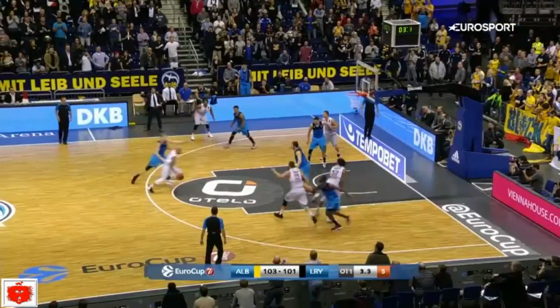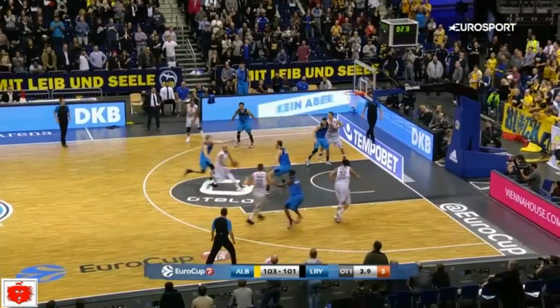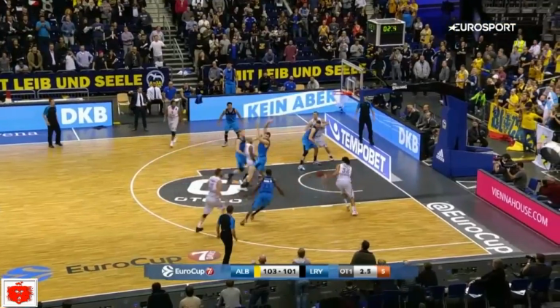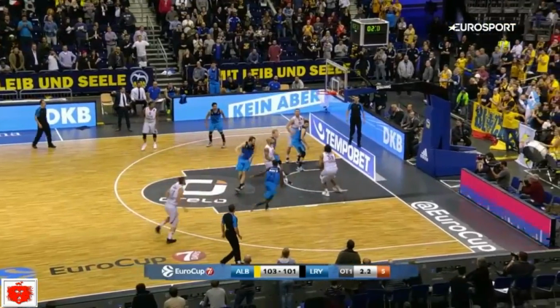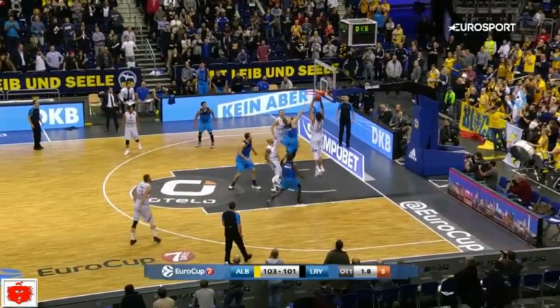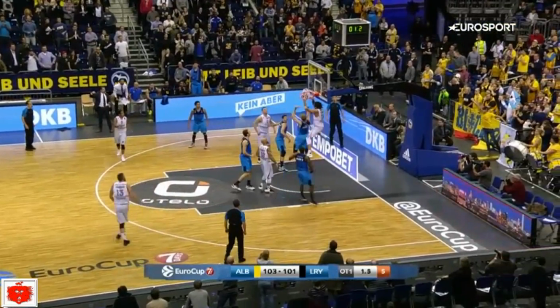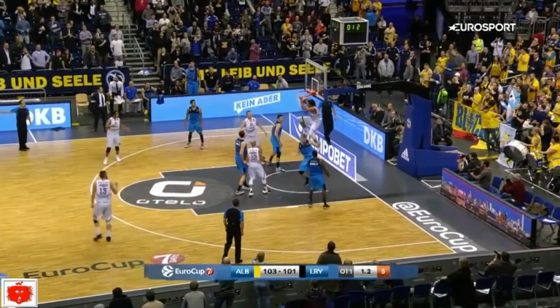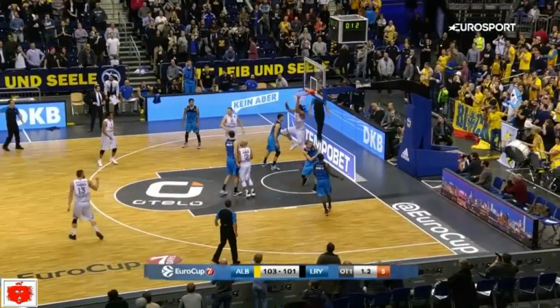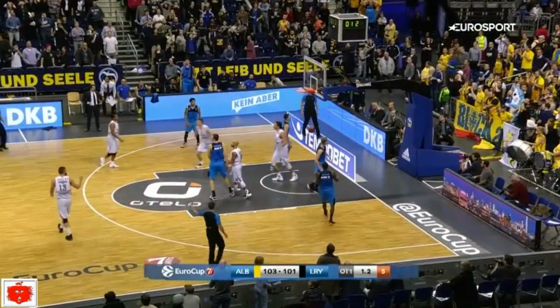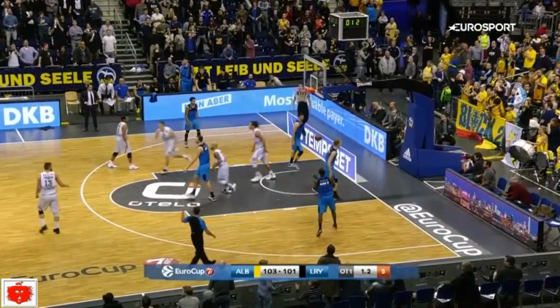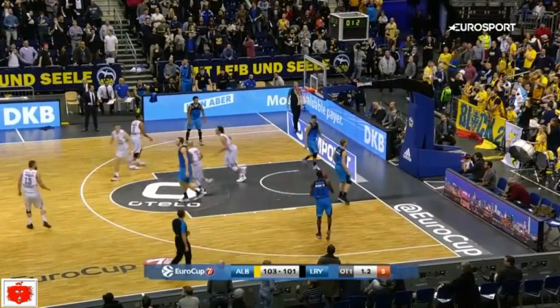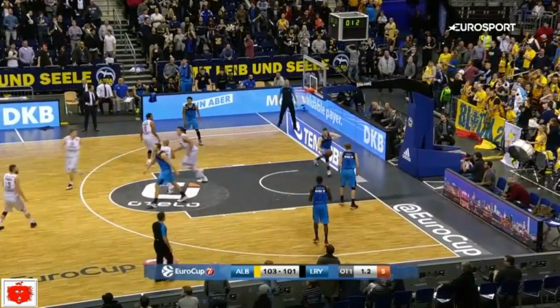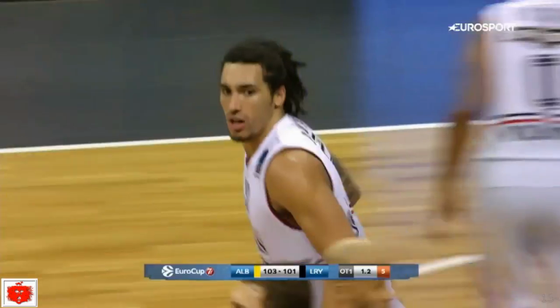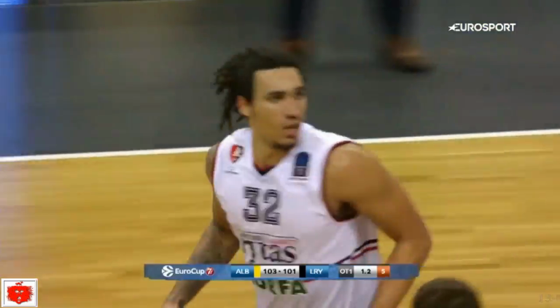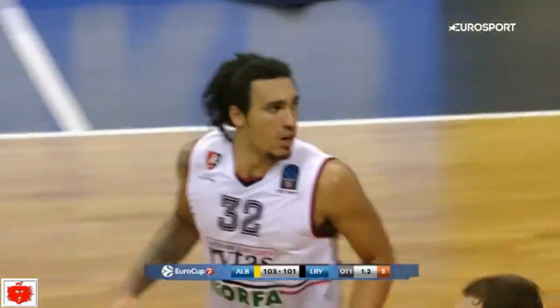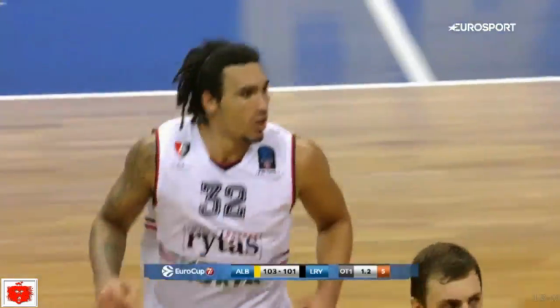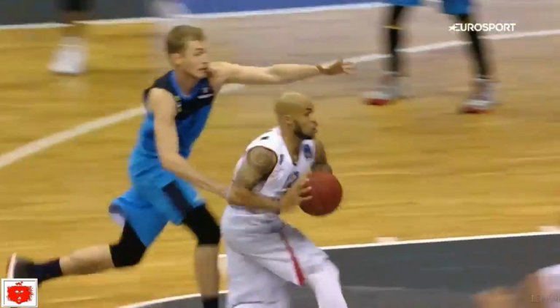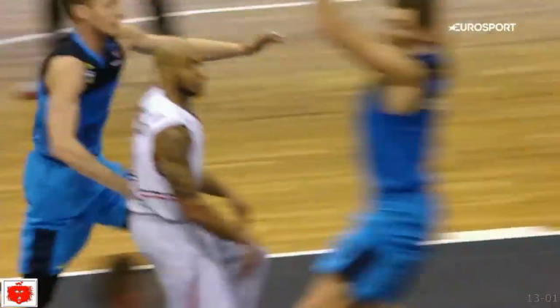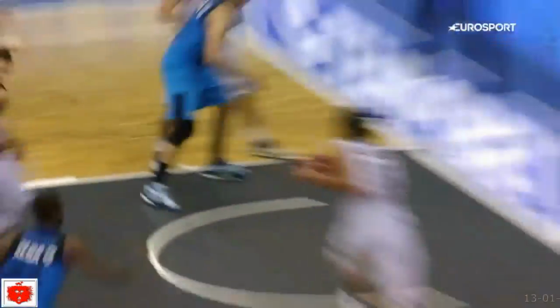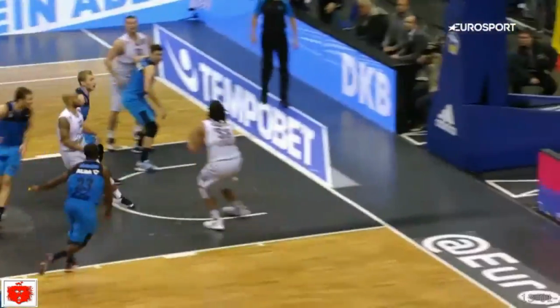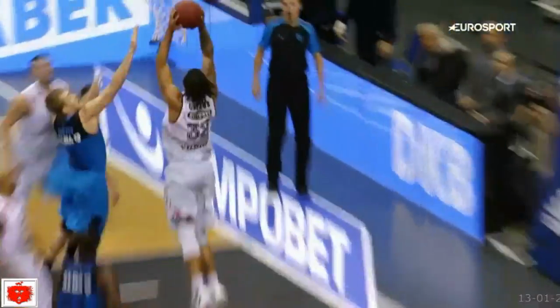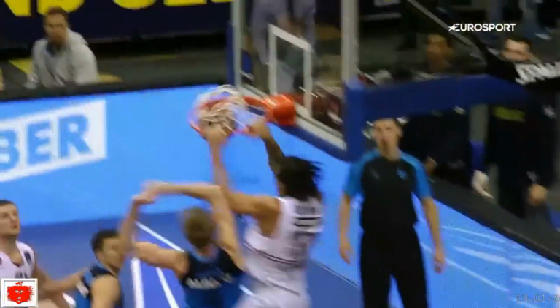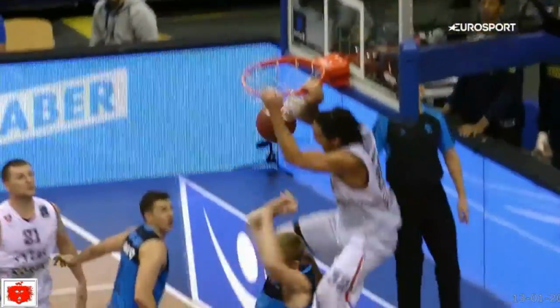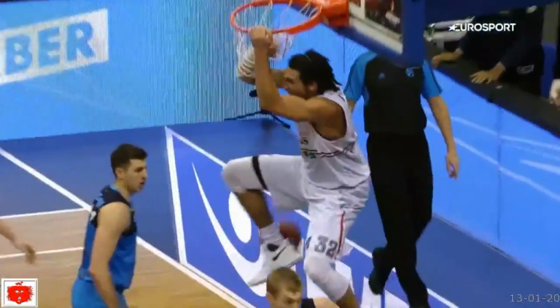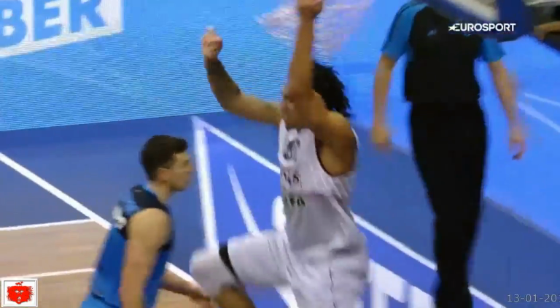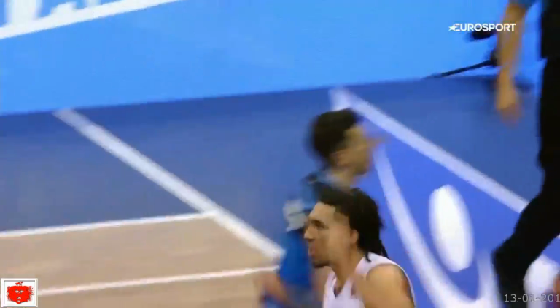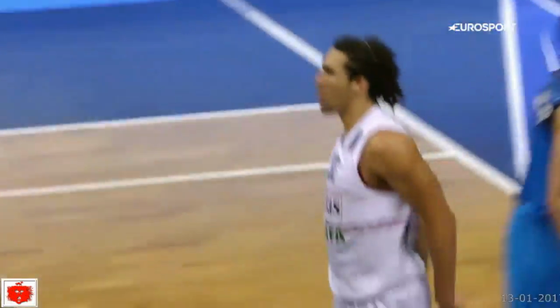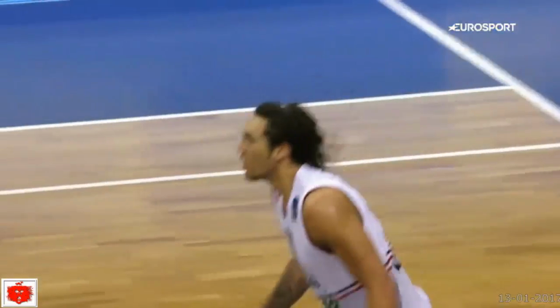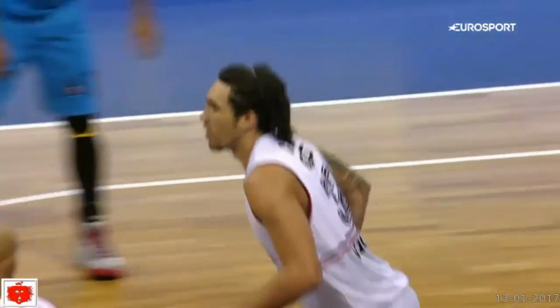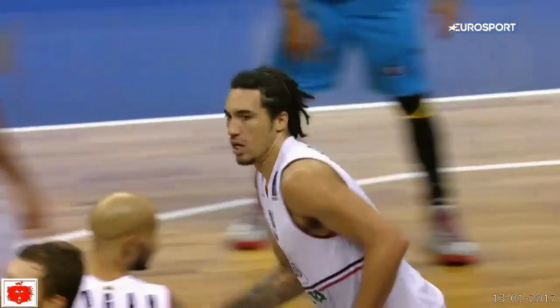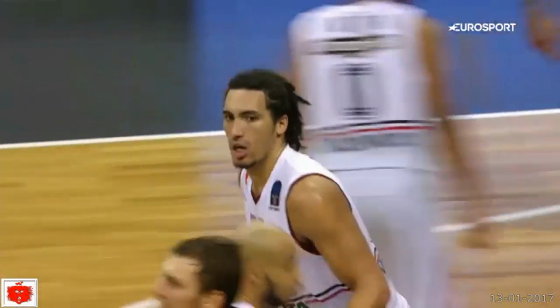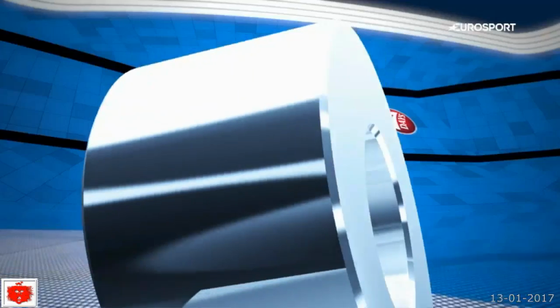At number 10, it's Pietros Ritas looking to force a second overtime, and they do it with Drew Gordon throwing down the slam. Nice pass from David Logan — Gordon does the rest to tie the game.